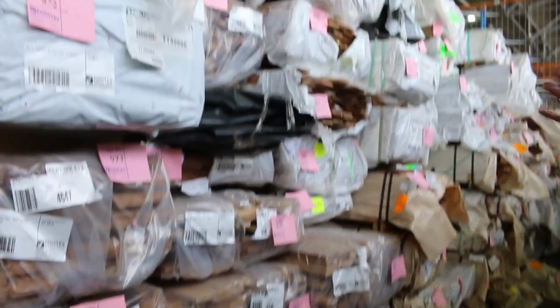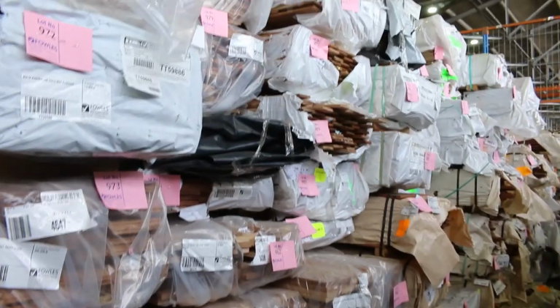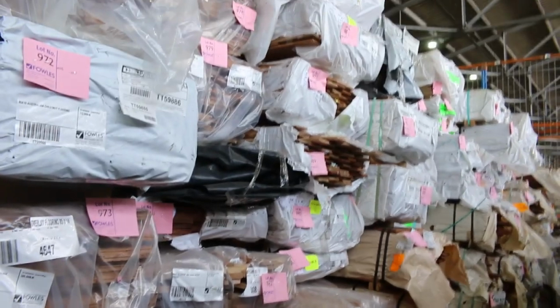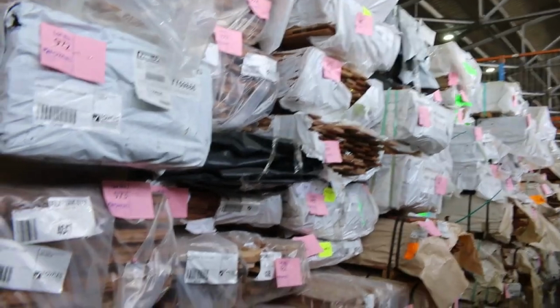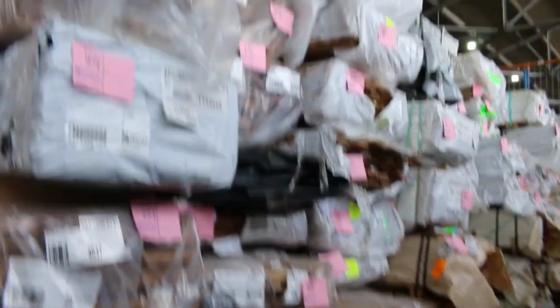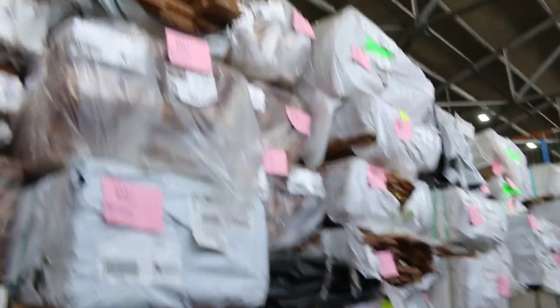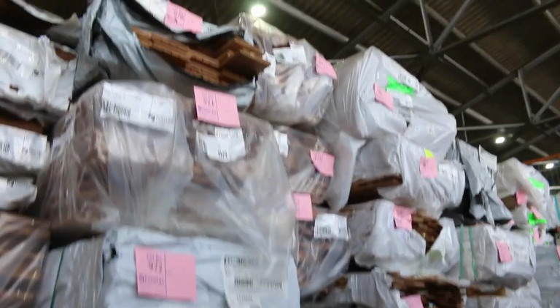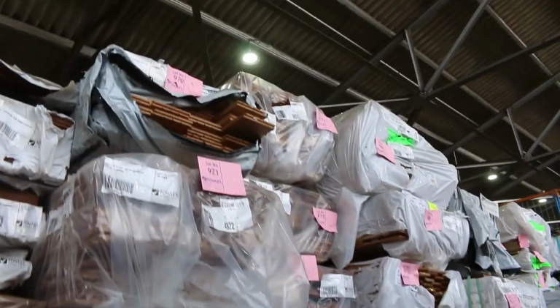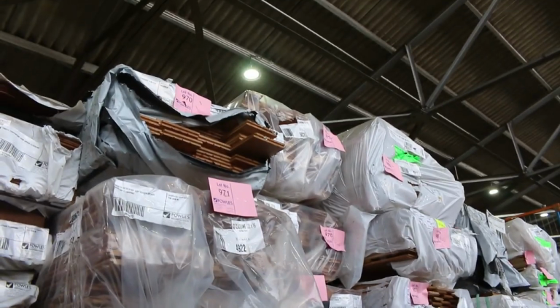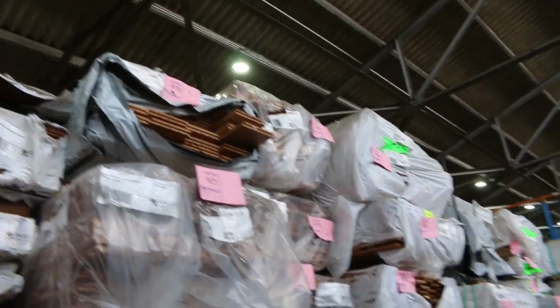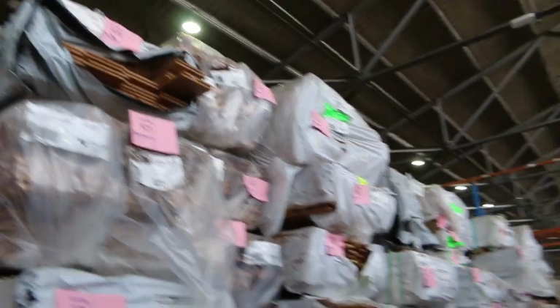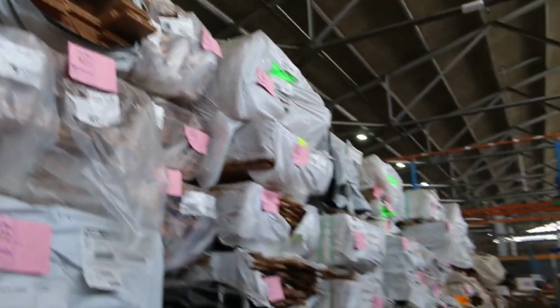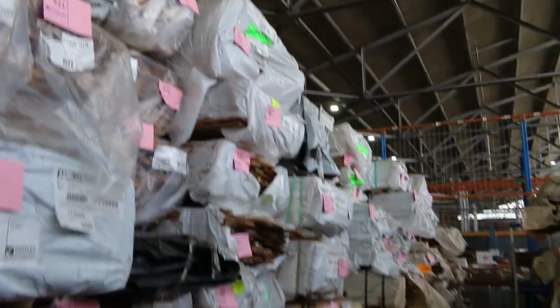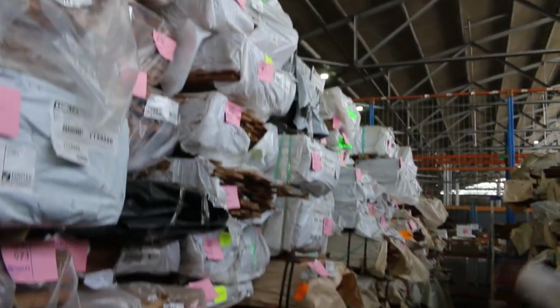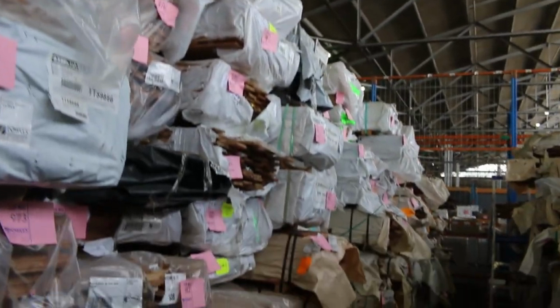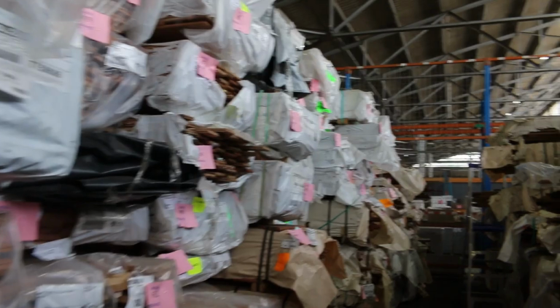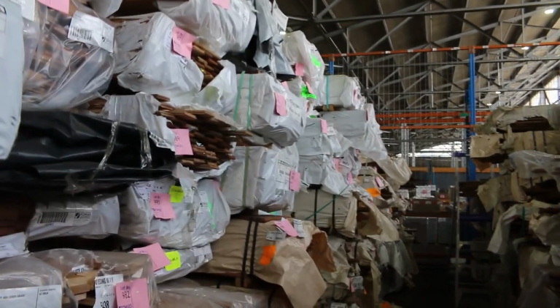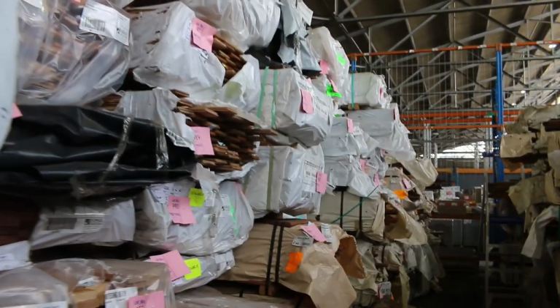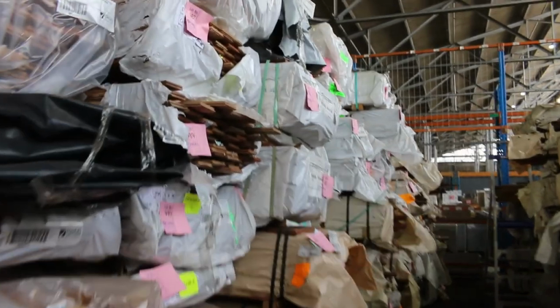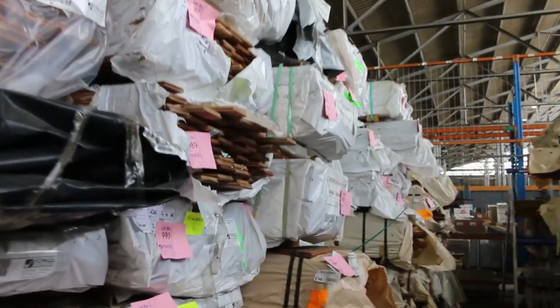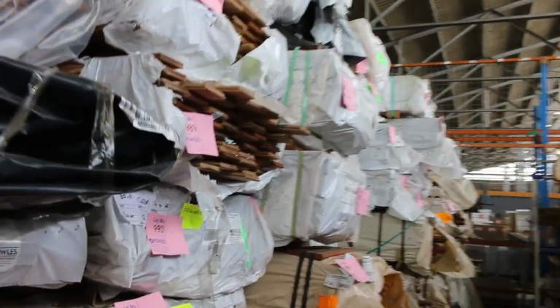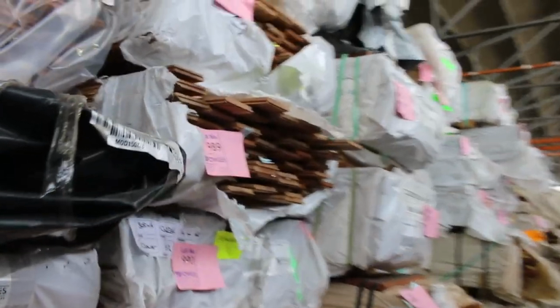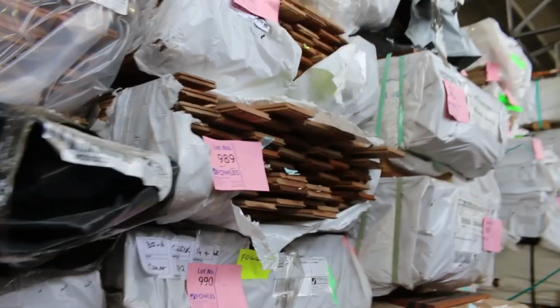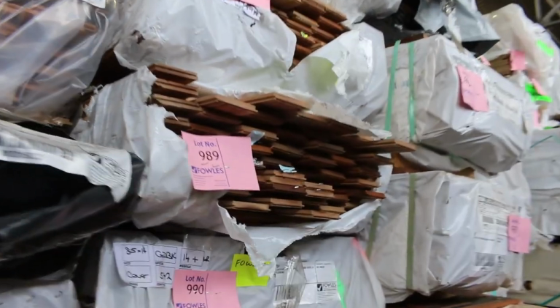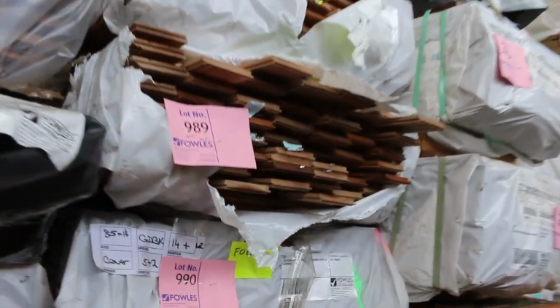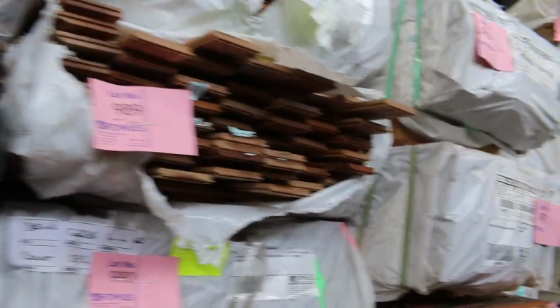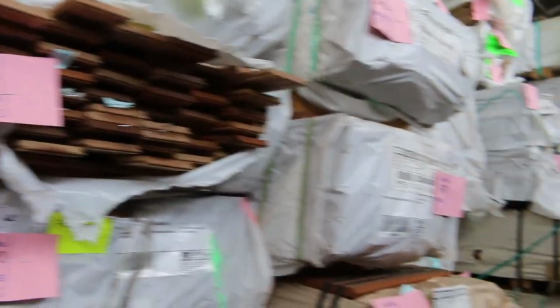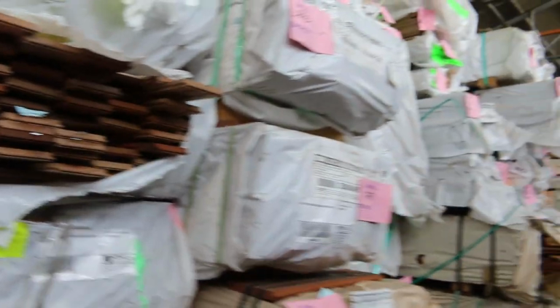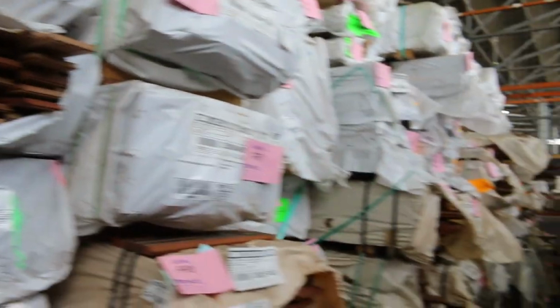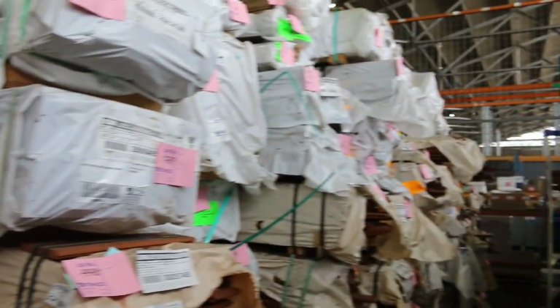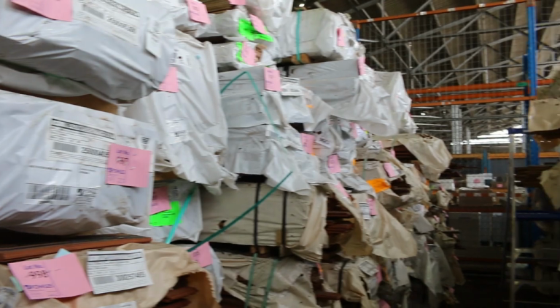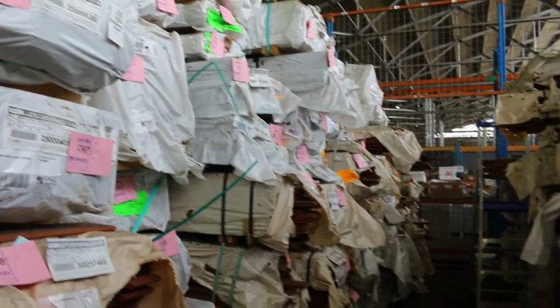Plenty of other packs of flooring to choose from down there — lots of variety. It's all listed in the catalogue on the website.